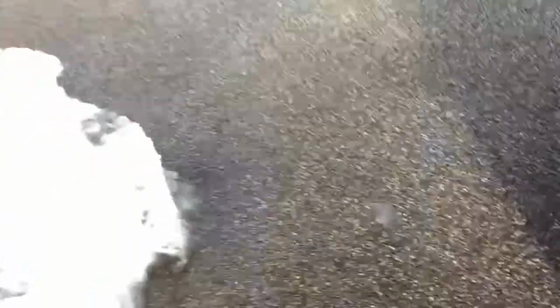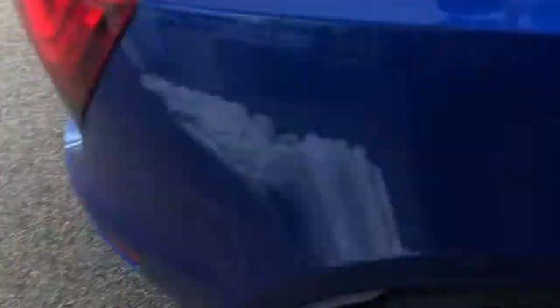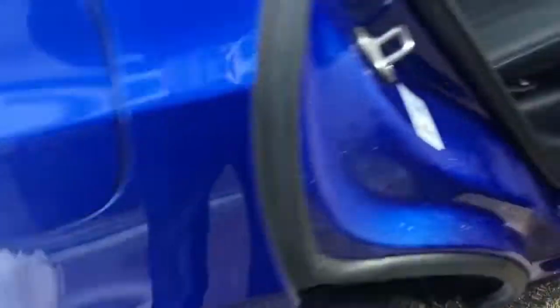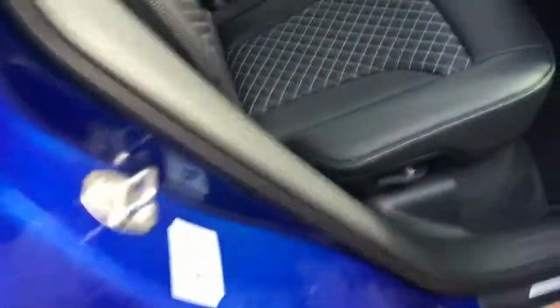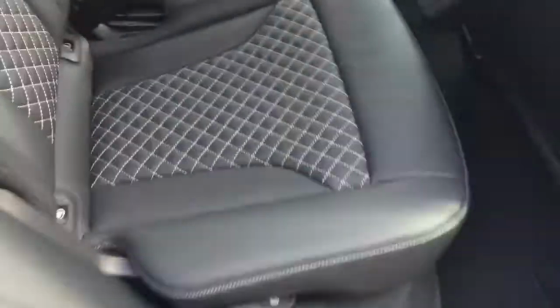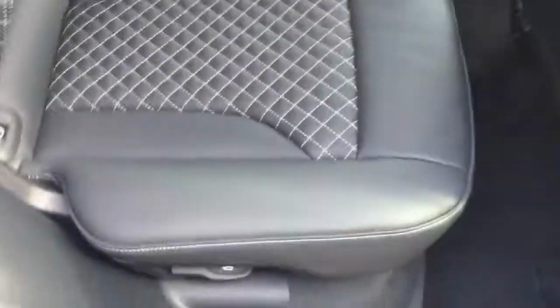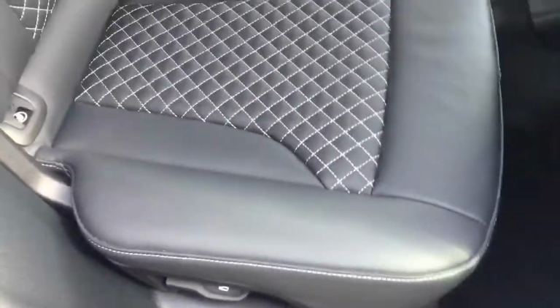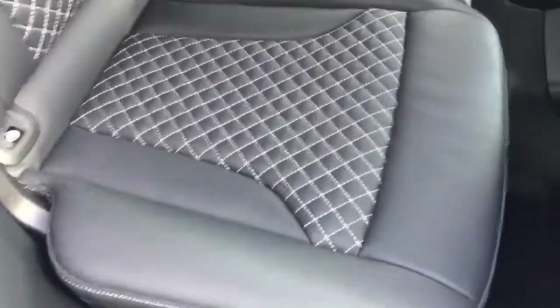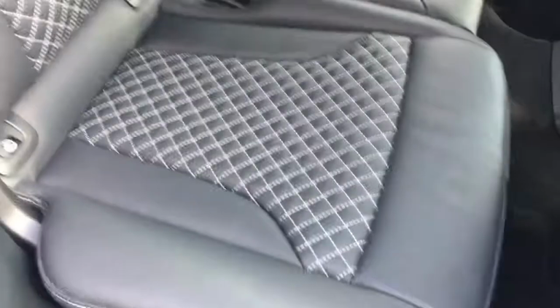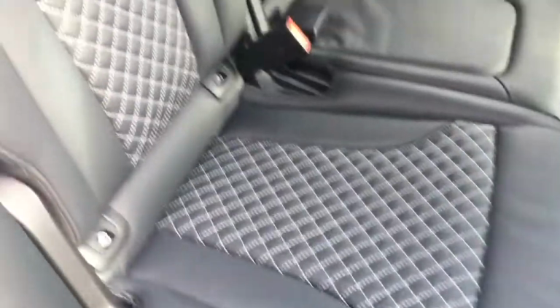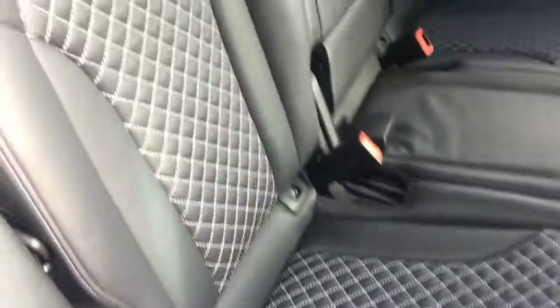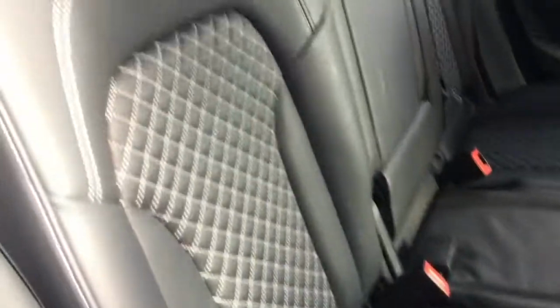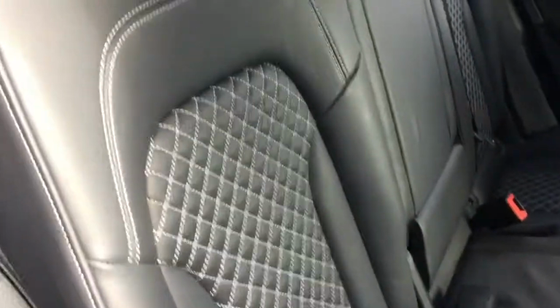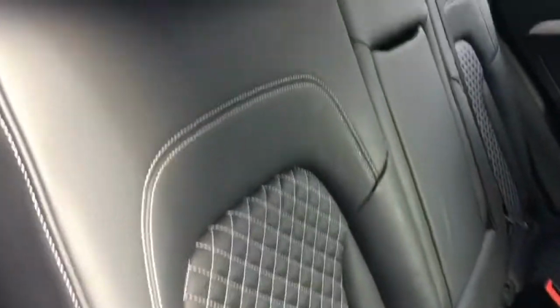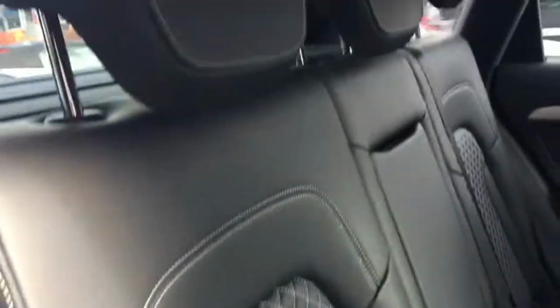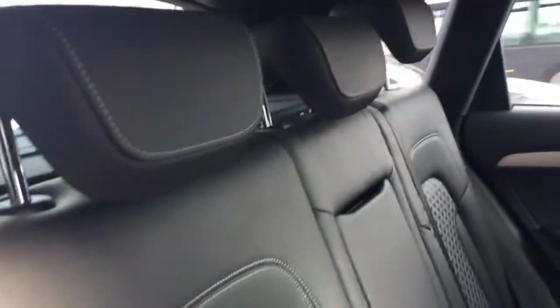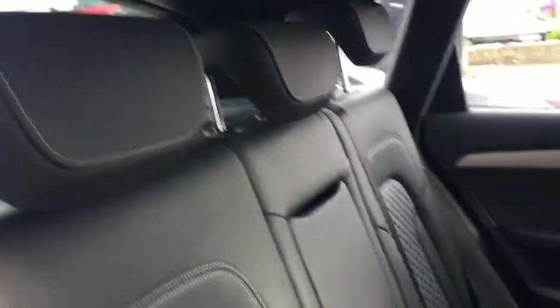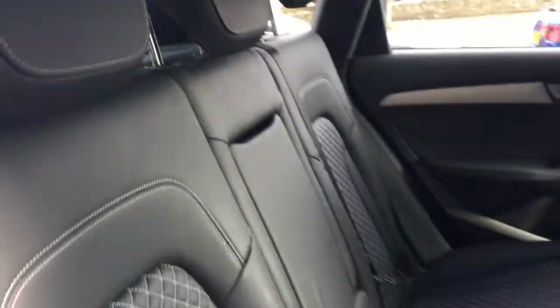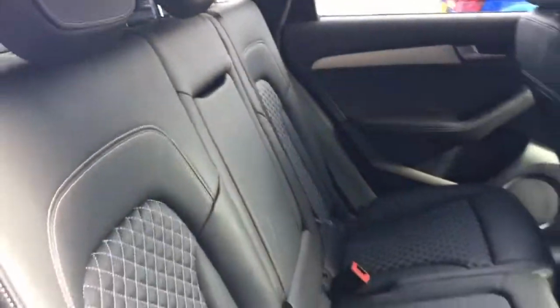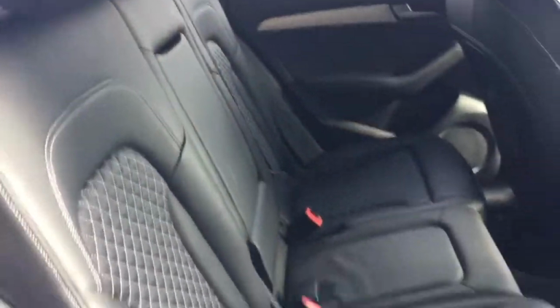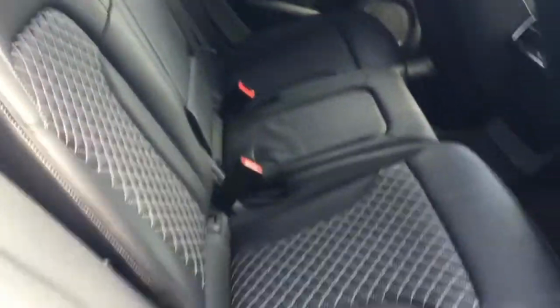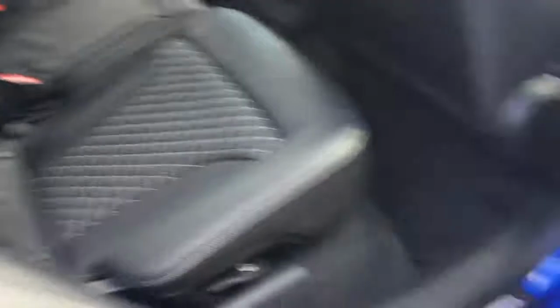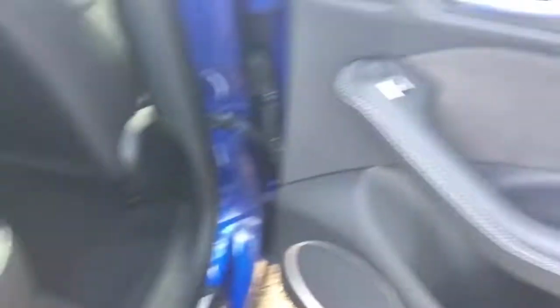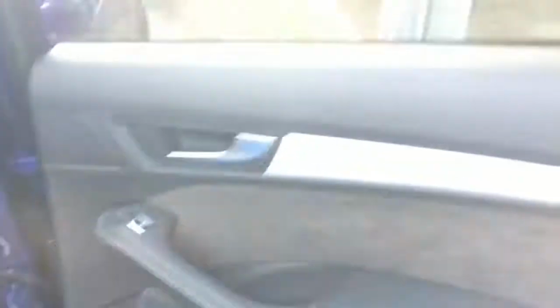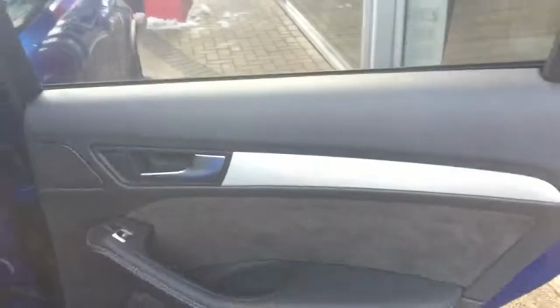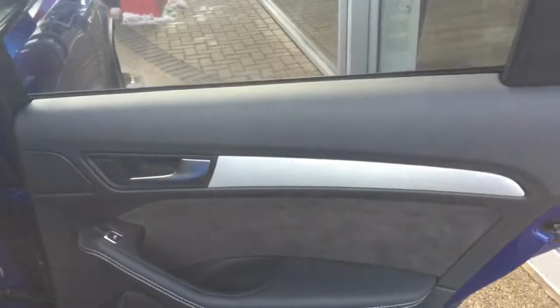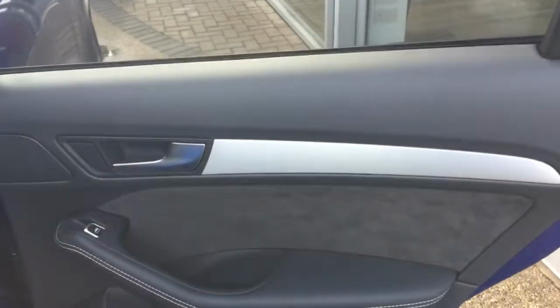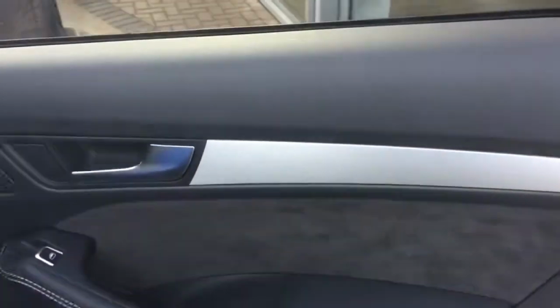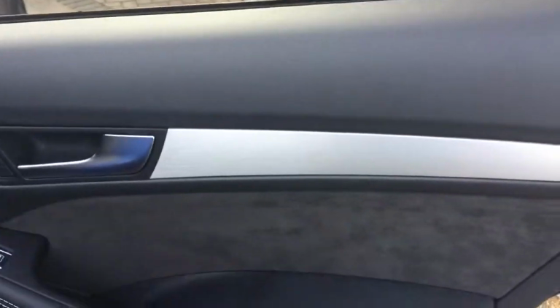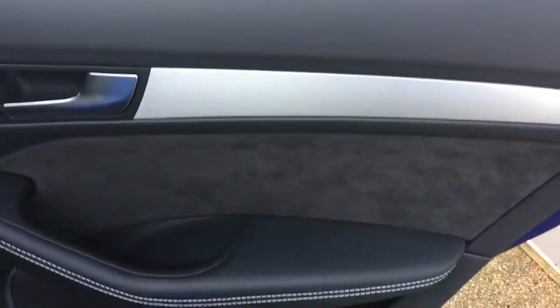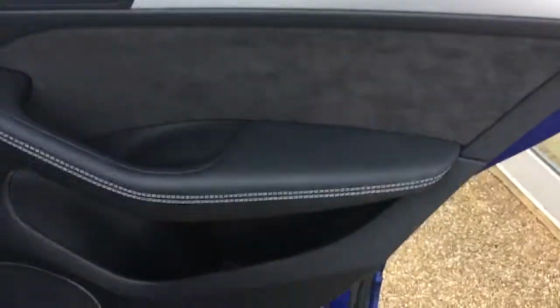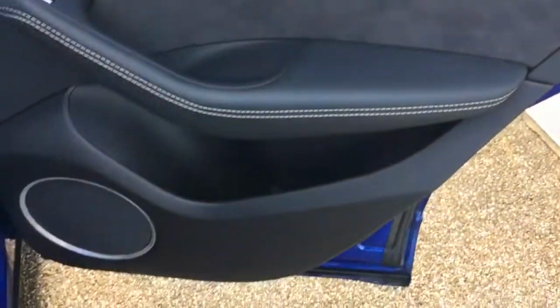Inside the interior of the car we've got the black leather interior with a bit of diamond stitching there, as you can see on the seats. We've also got the brushed aluminium interior trim with some Alcantara door inserts.